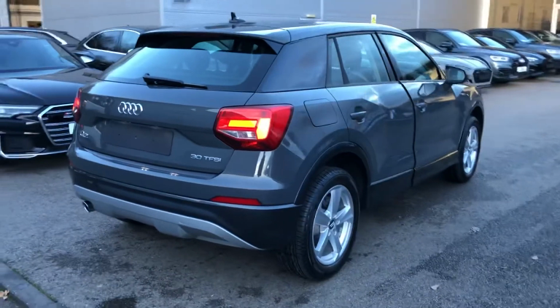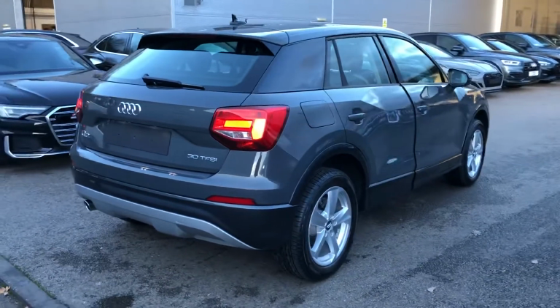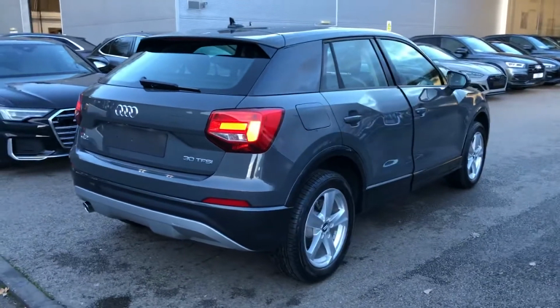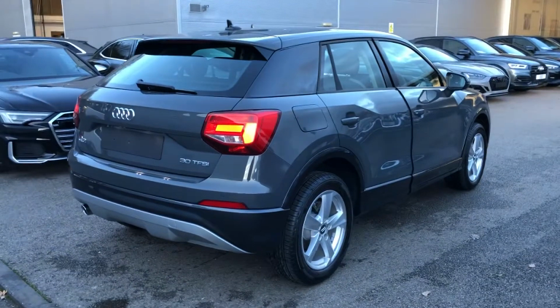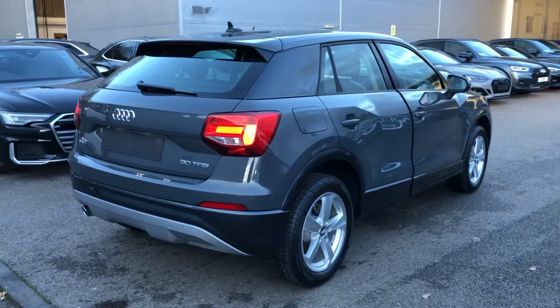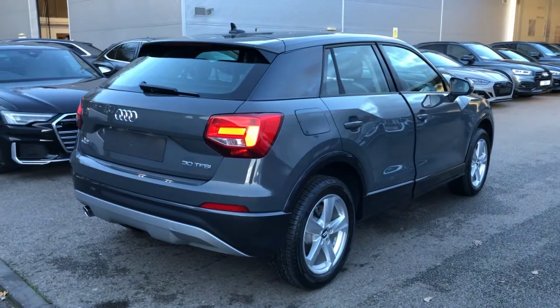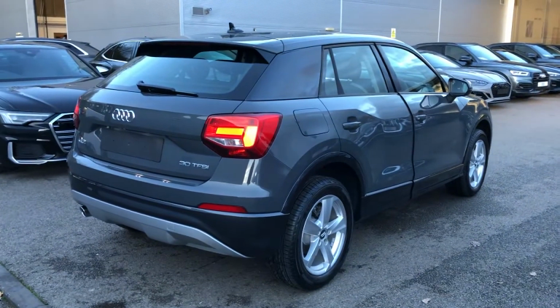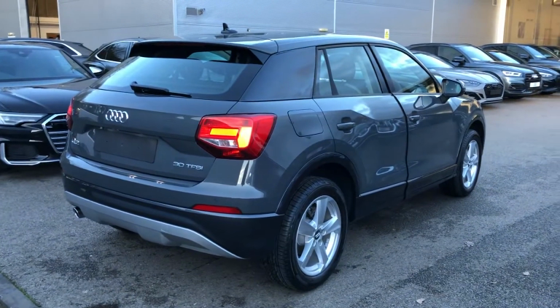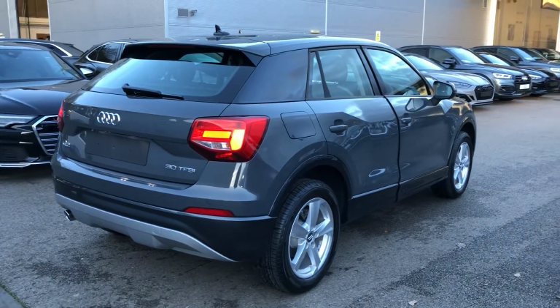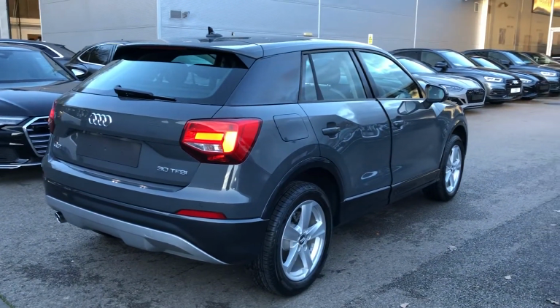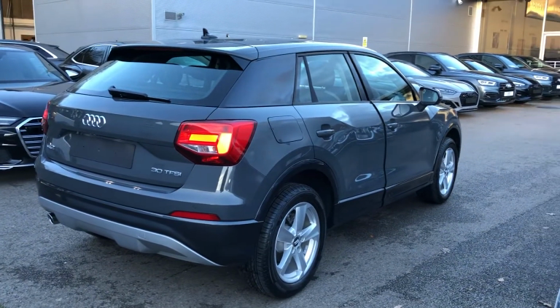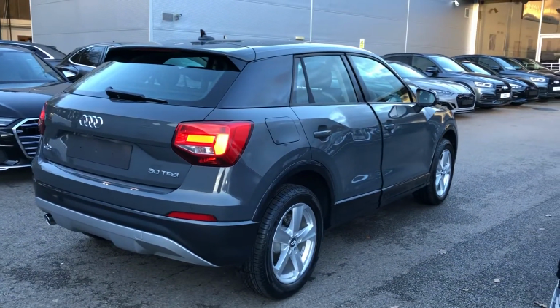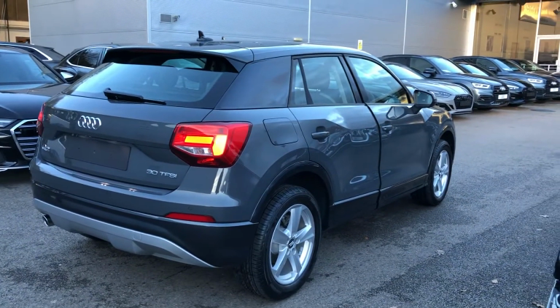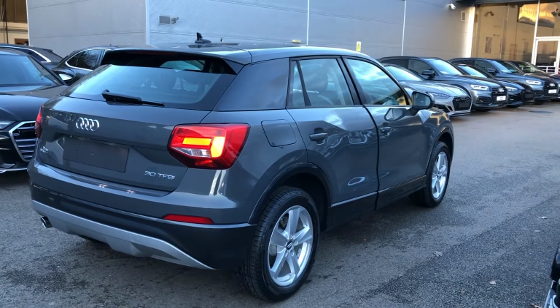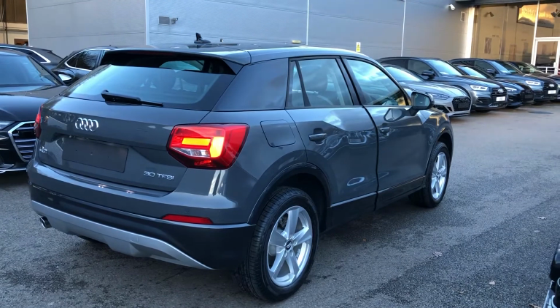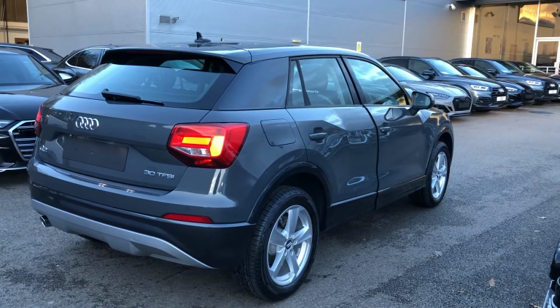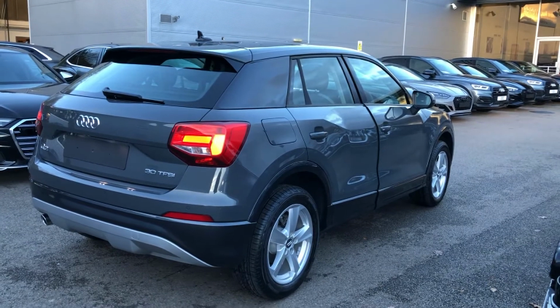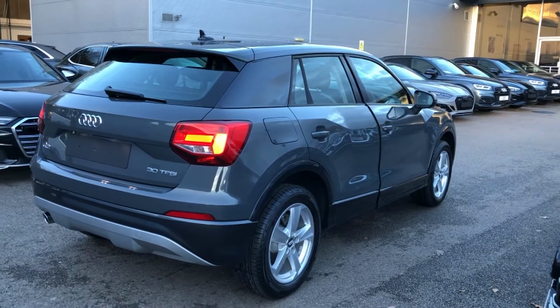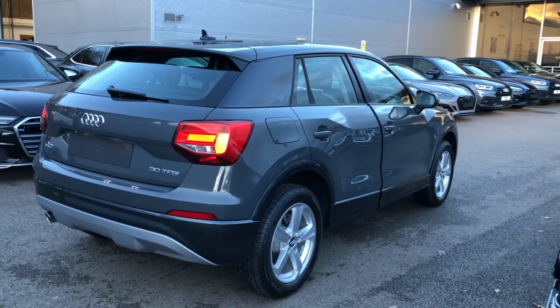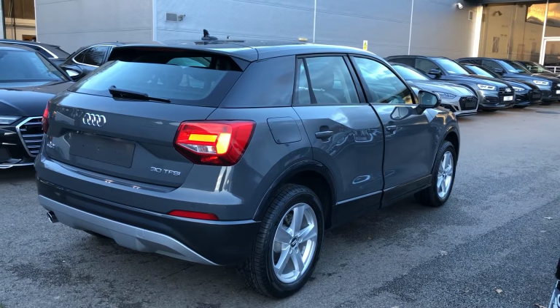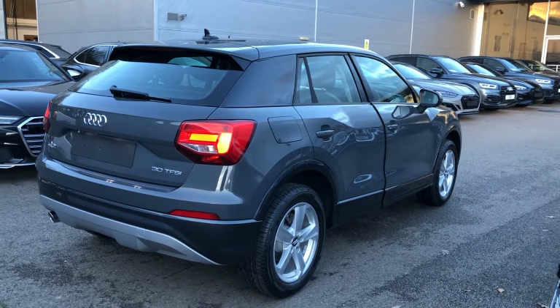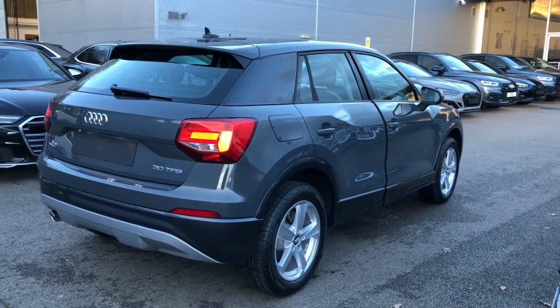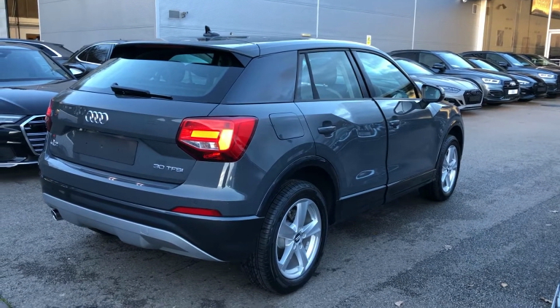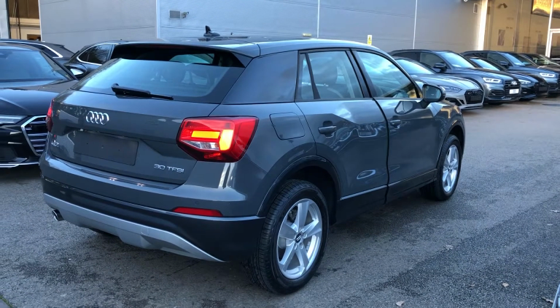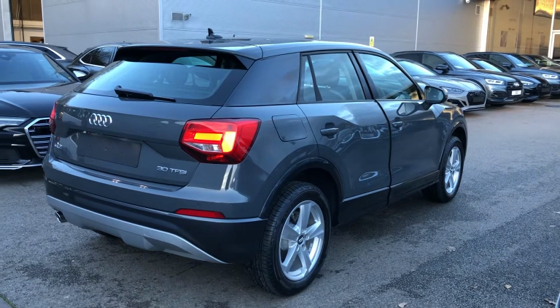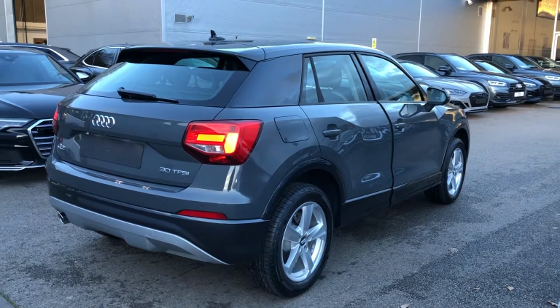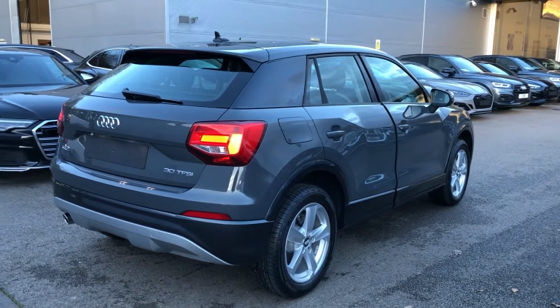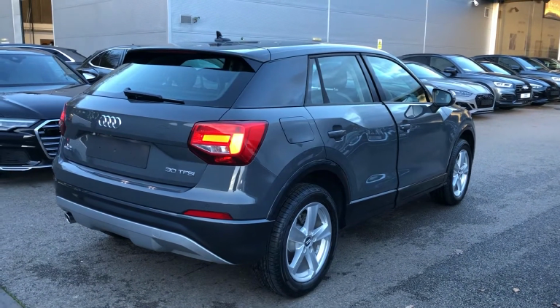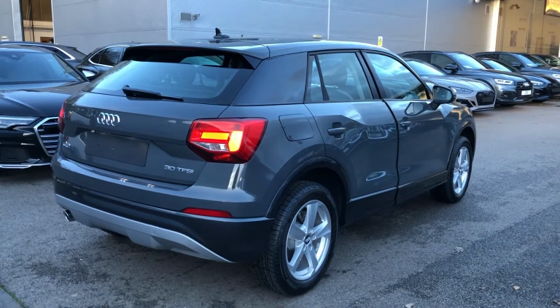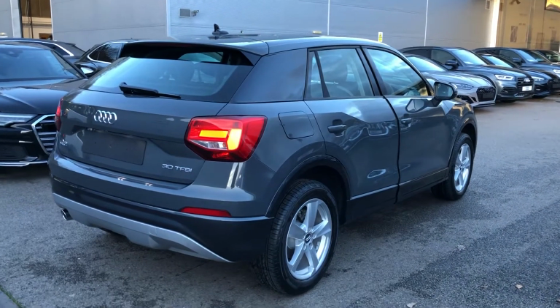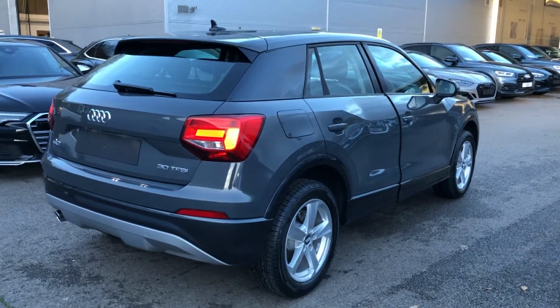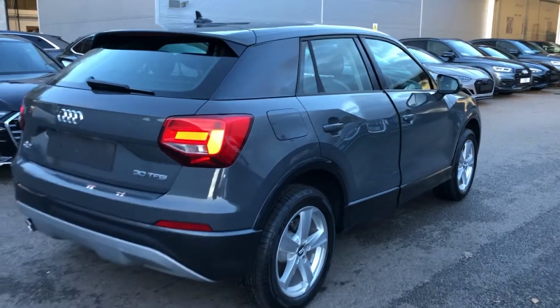This is a brand new Audi vehicle so you will get 3 years warranty and 3 years roadside assistance from the manufacturer.